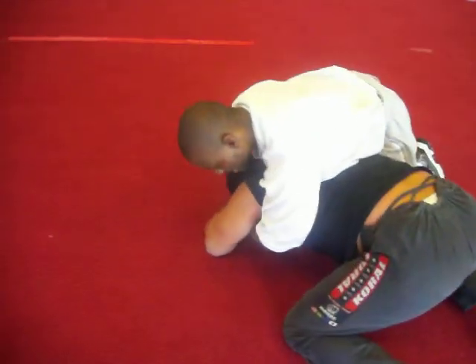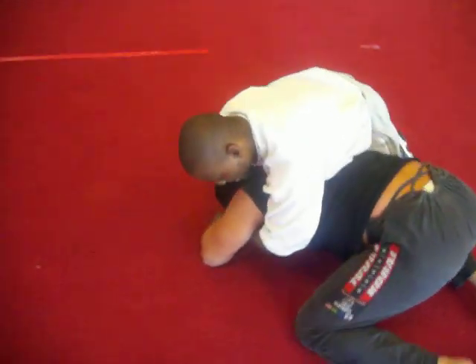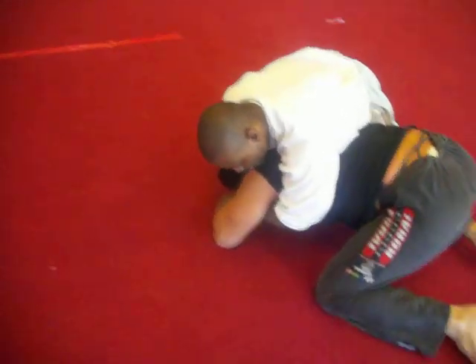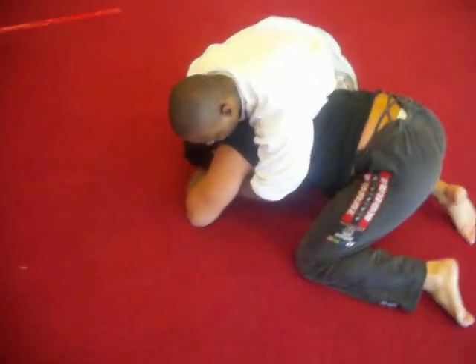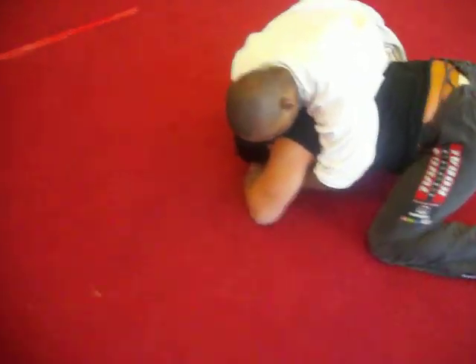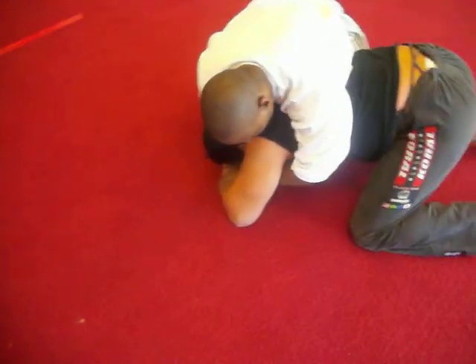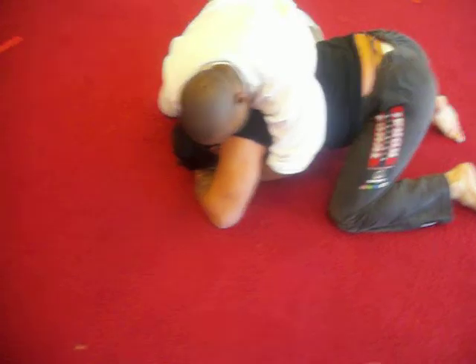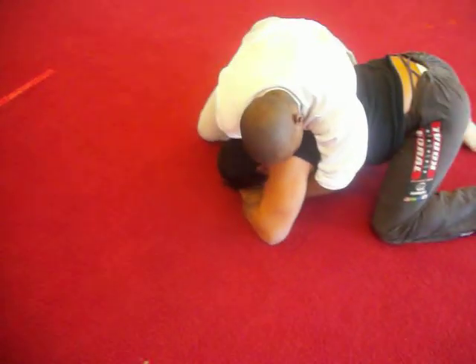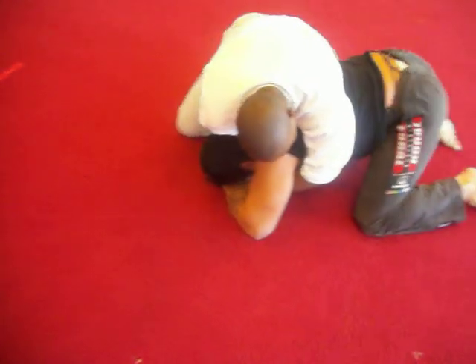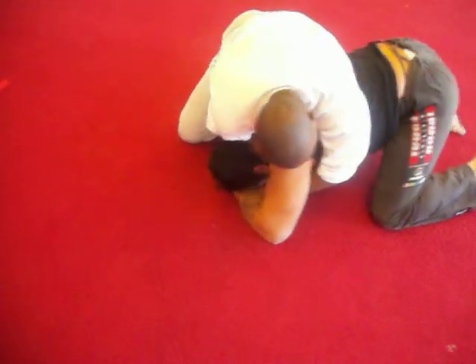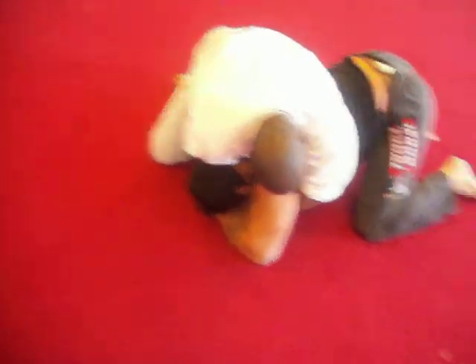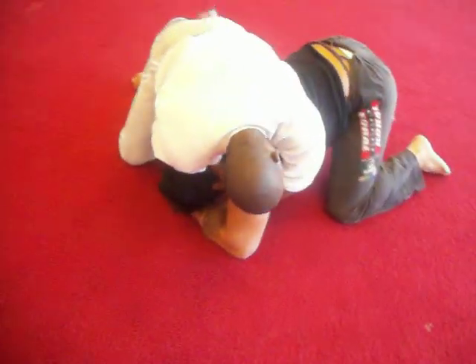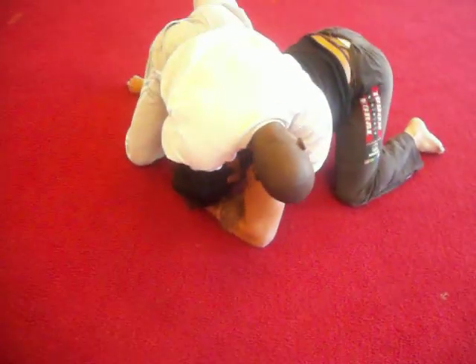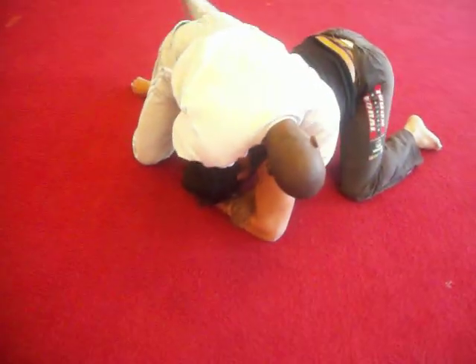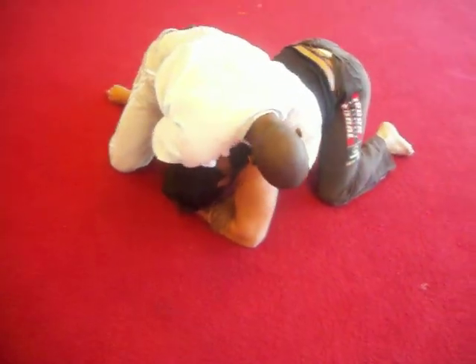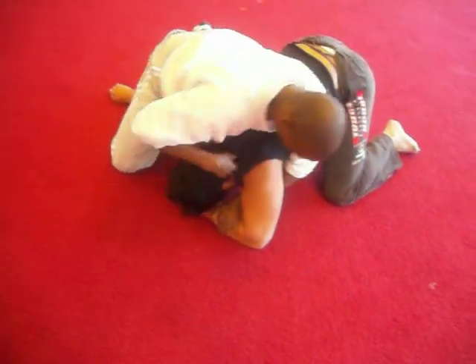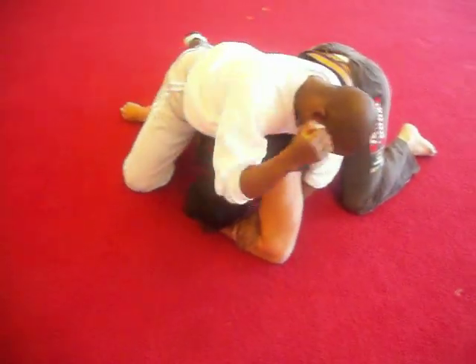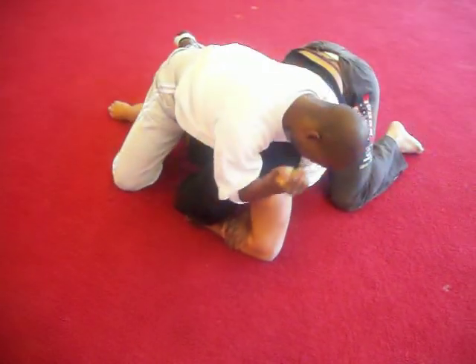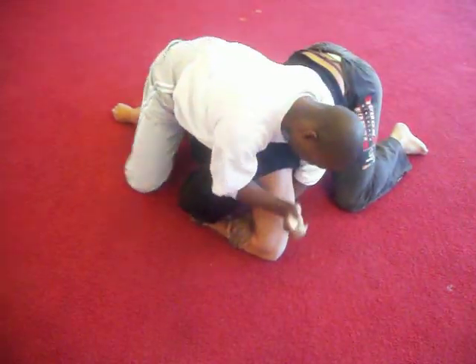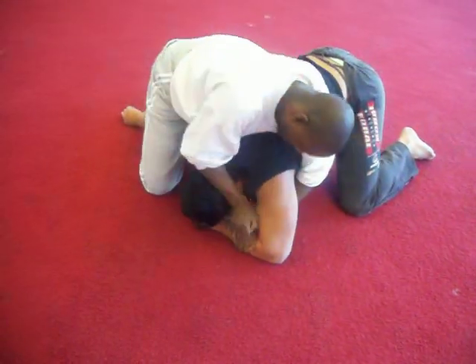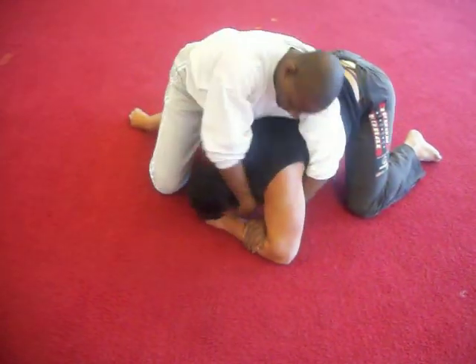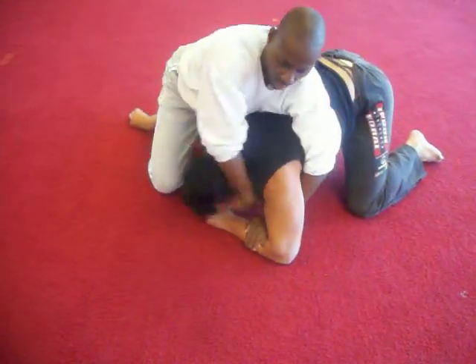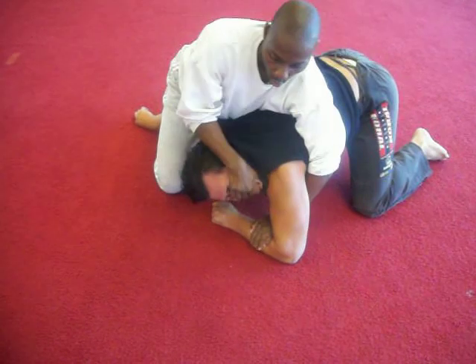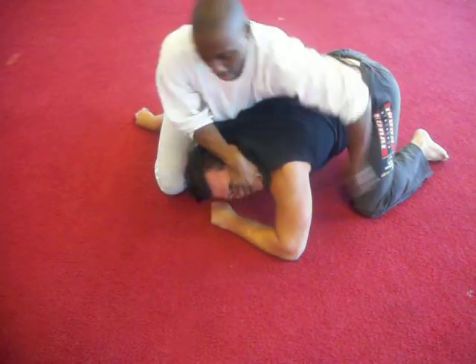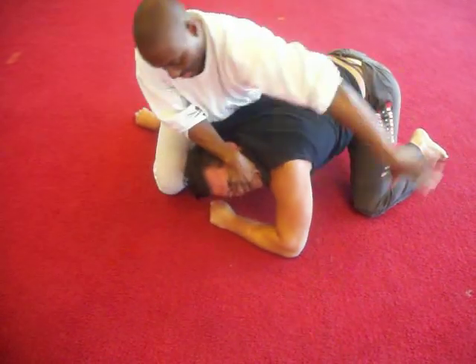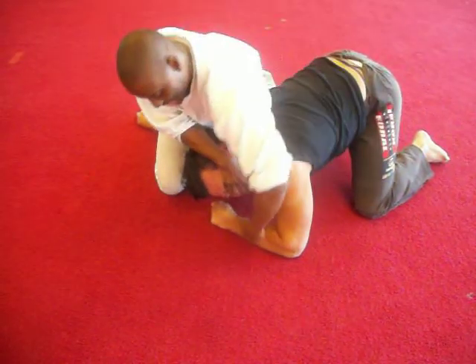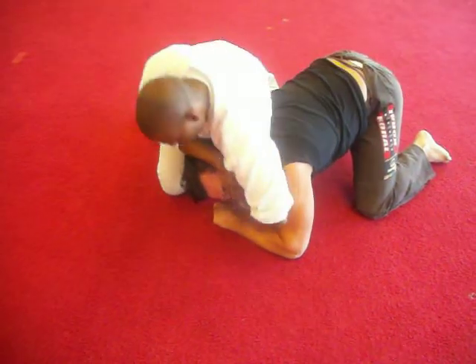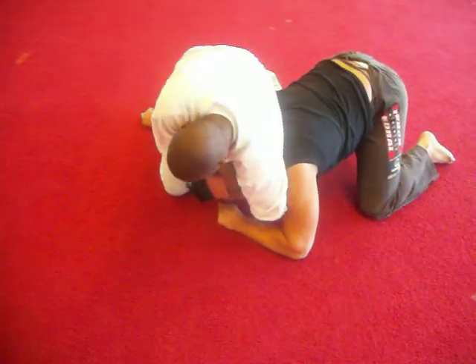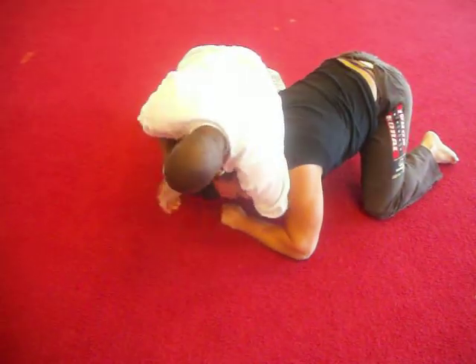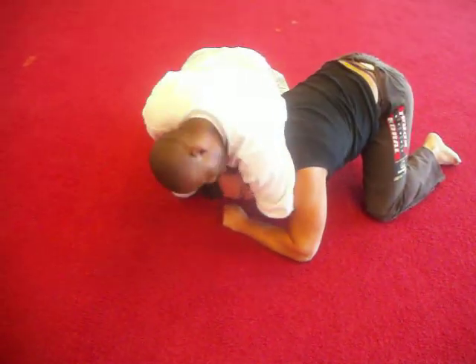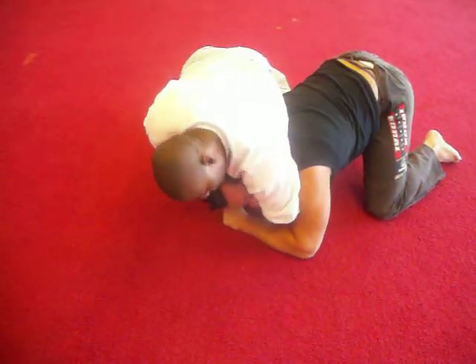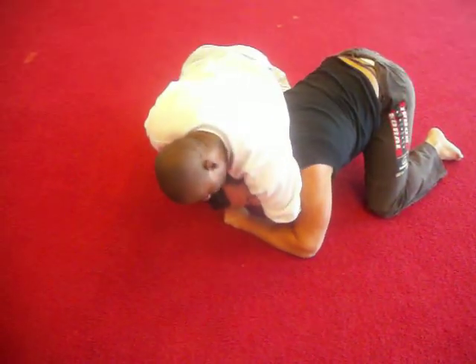Now this is the capoeira finish right here — strike here, boom, strike here, boom. That rake hole and the next snap, crack there.